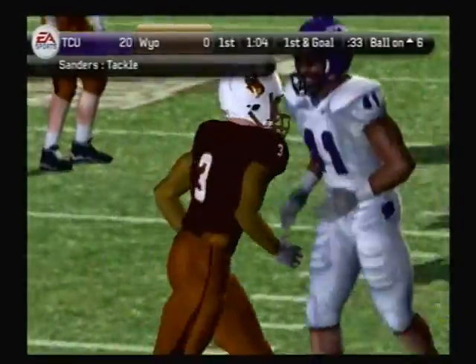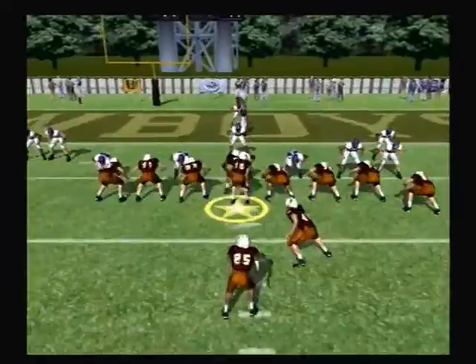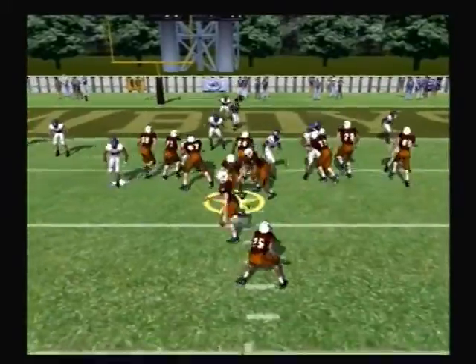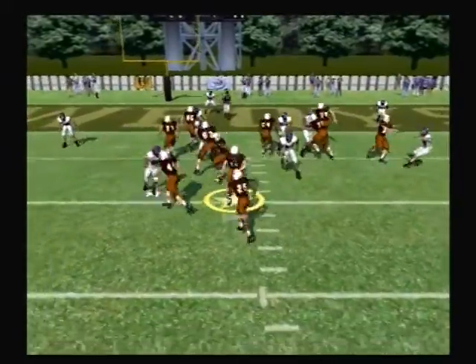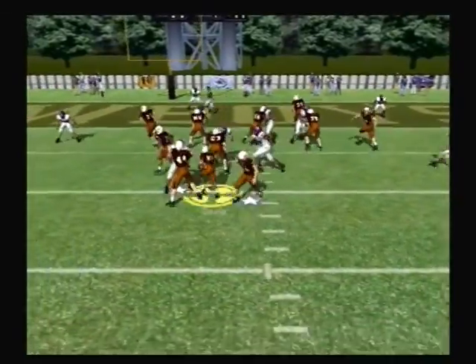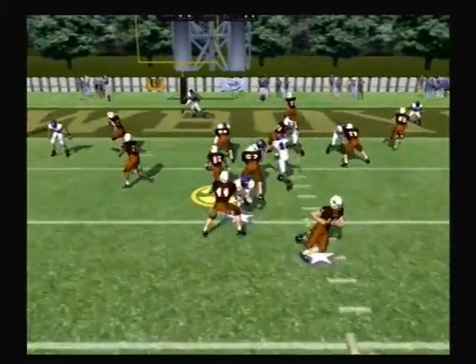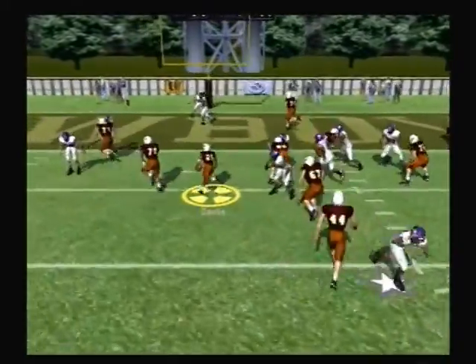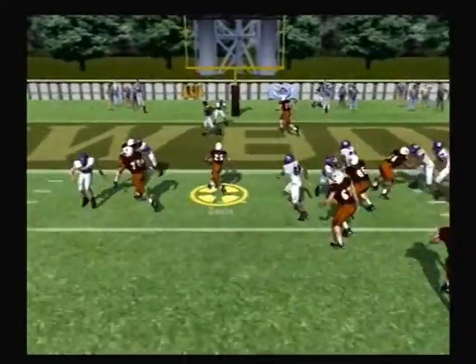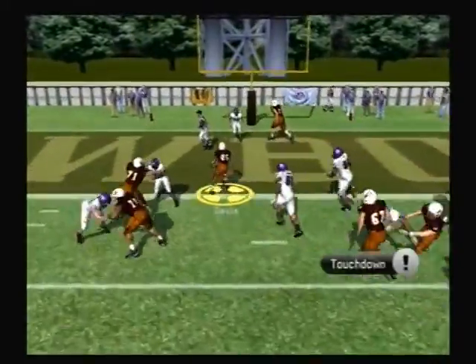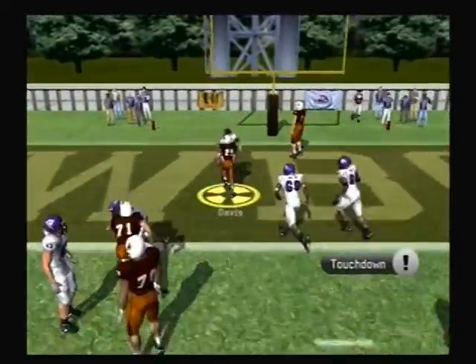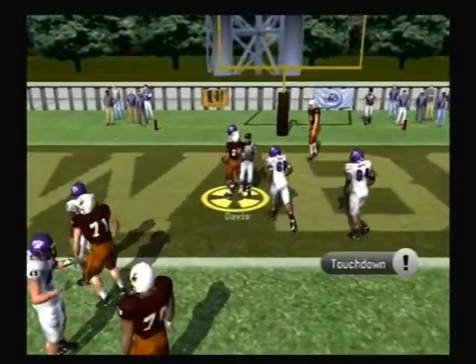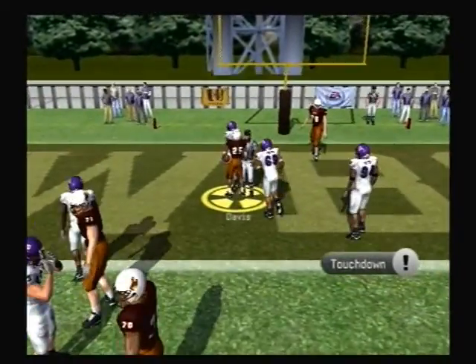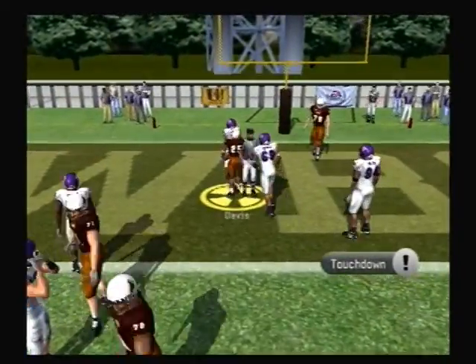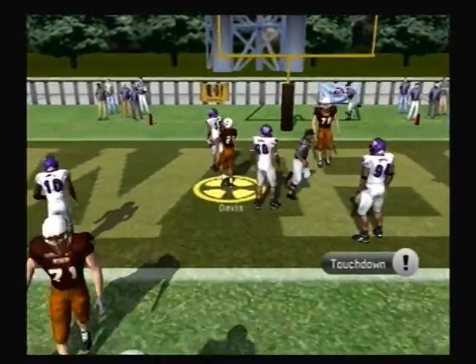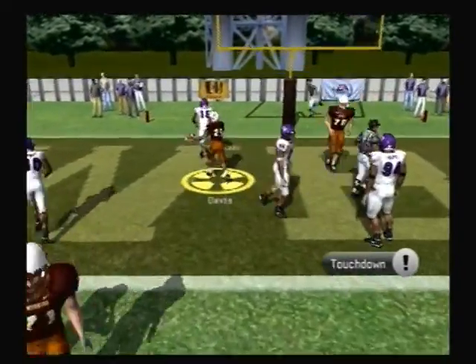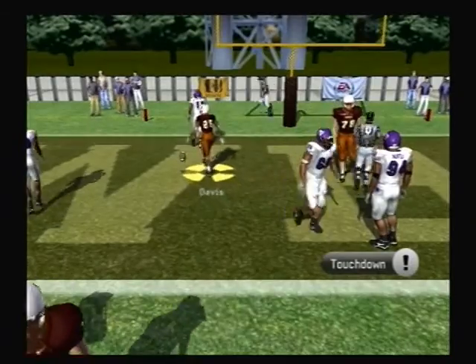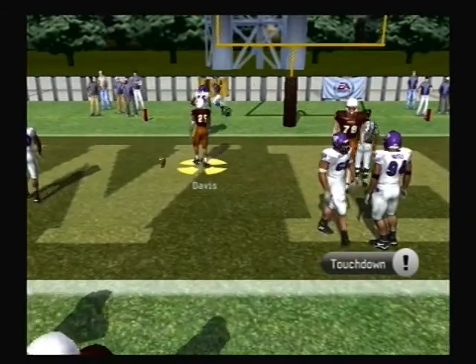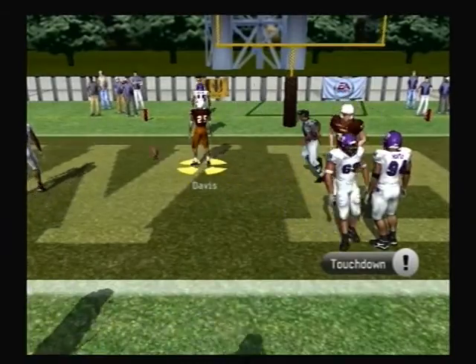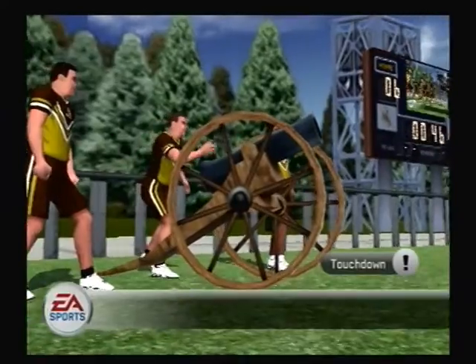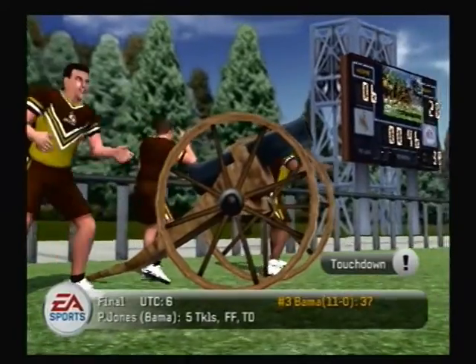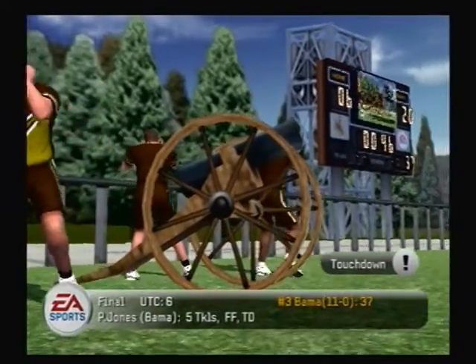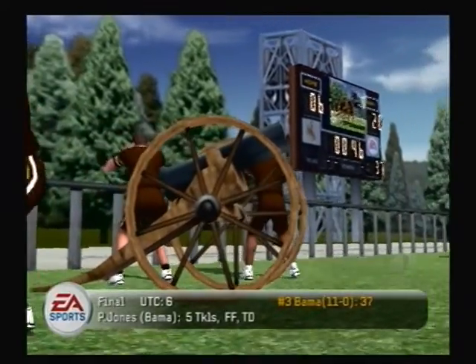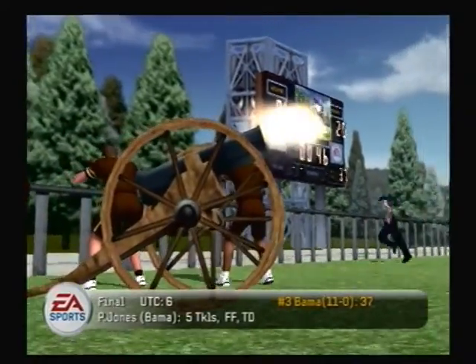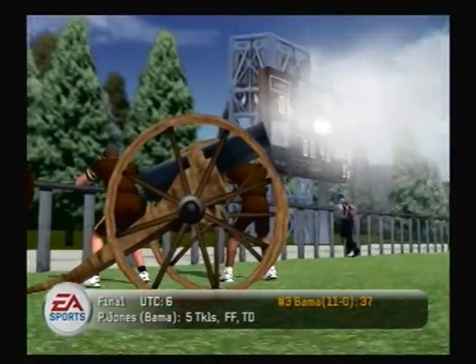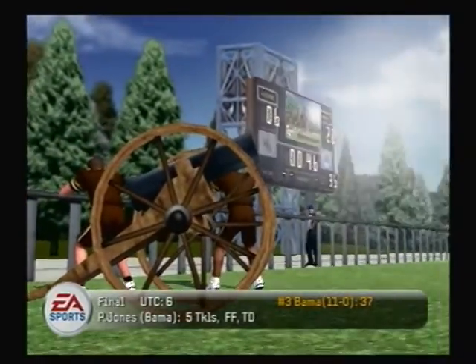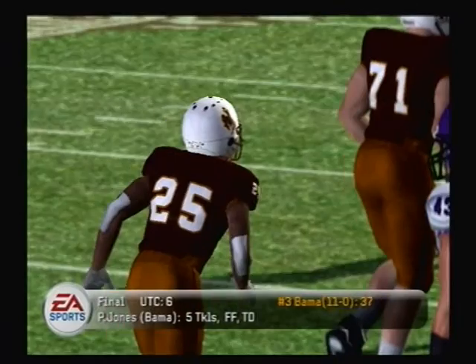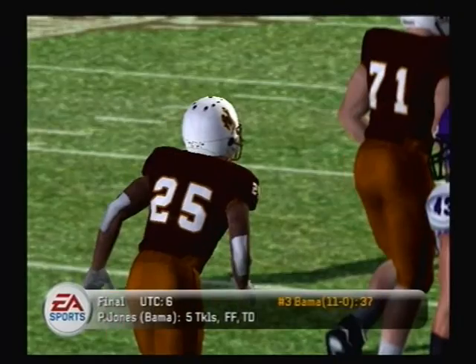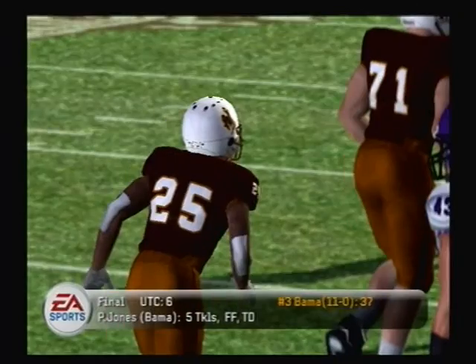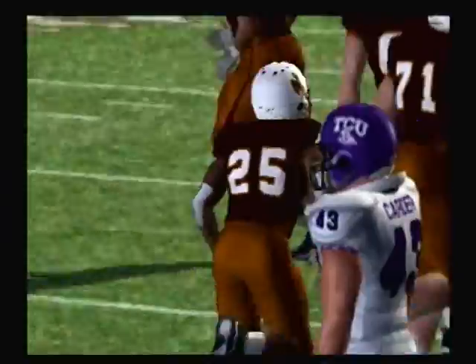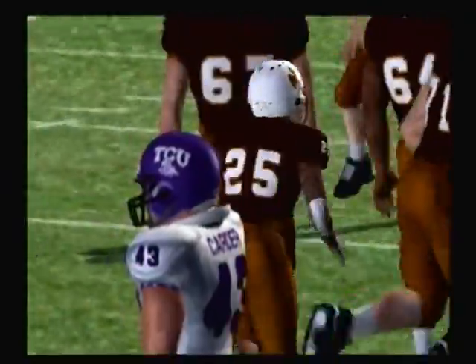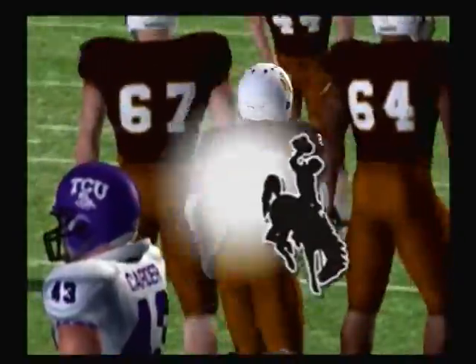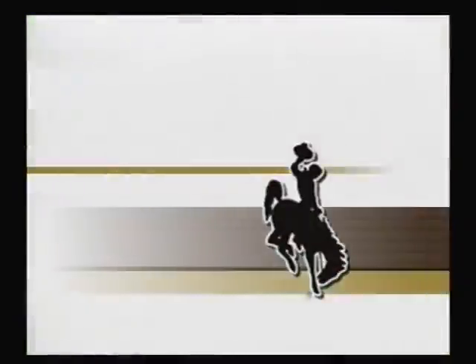Full-line formation — Davis takes the give. Touchdown, Wyoming! The halfback followed his block right into the end zone. This back has great vision, which allows him to make runs like the one we just saw.